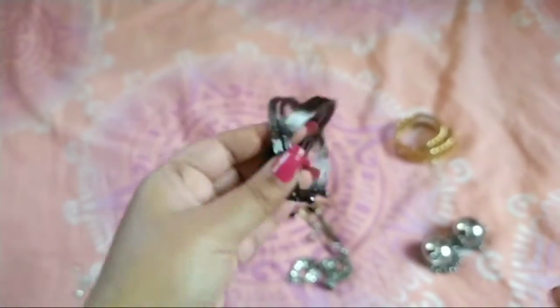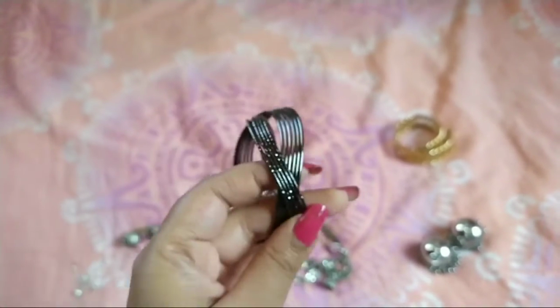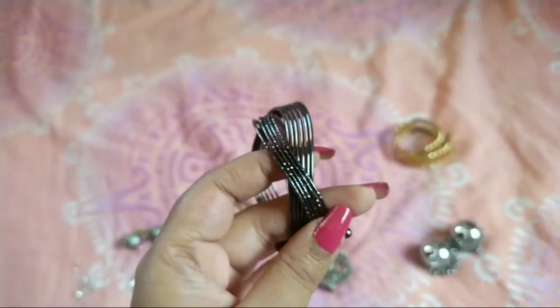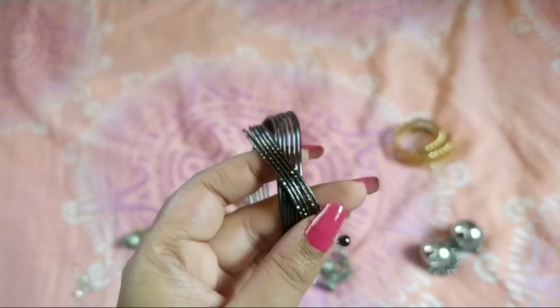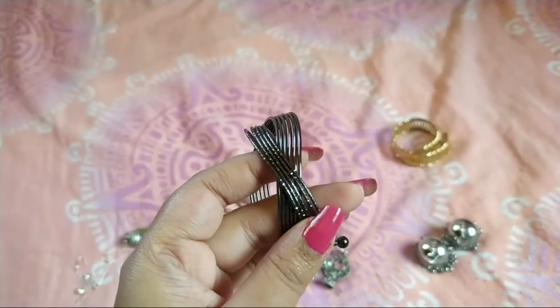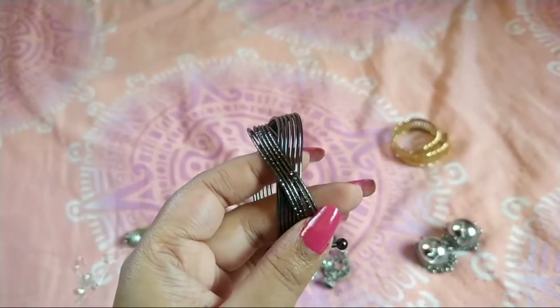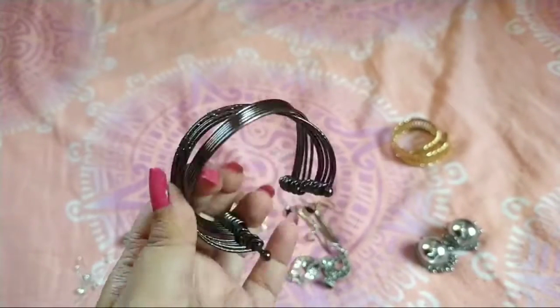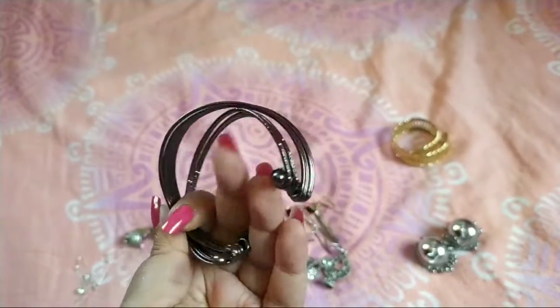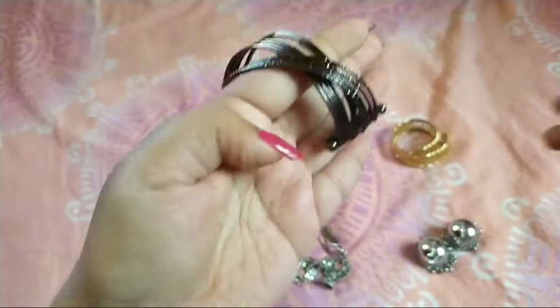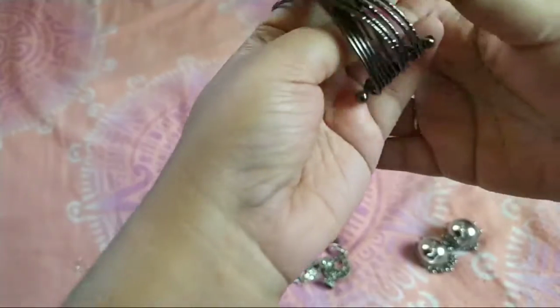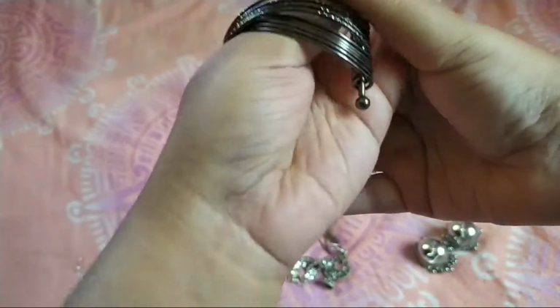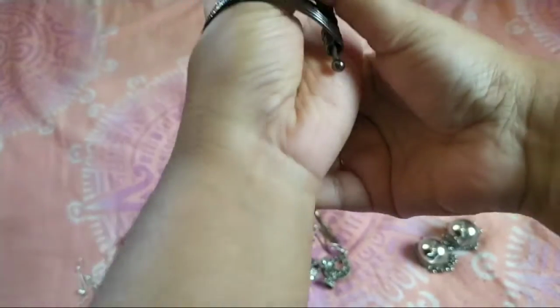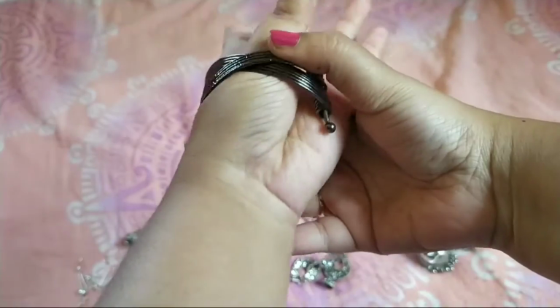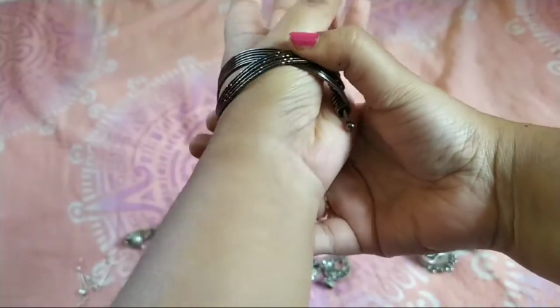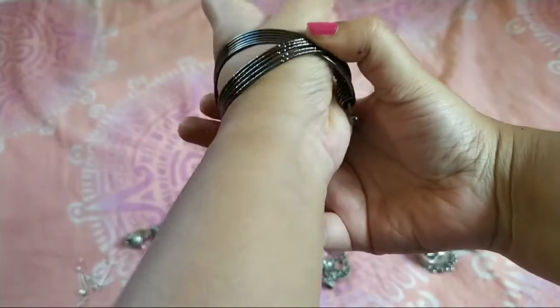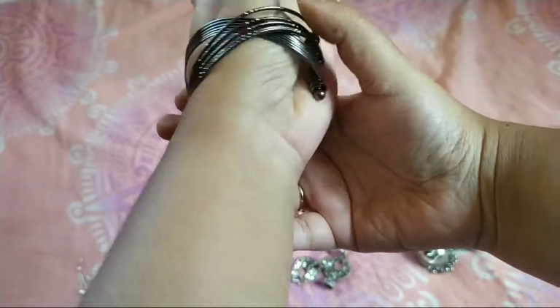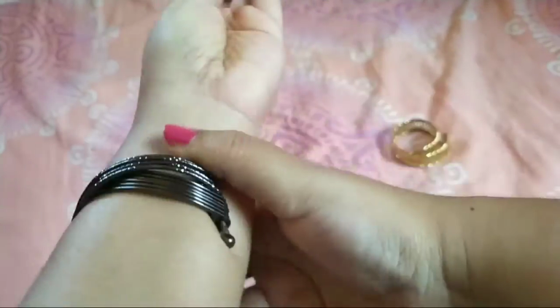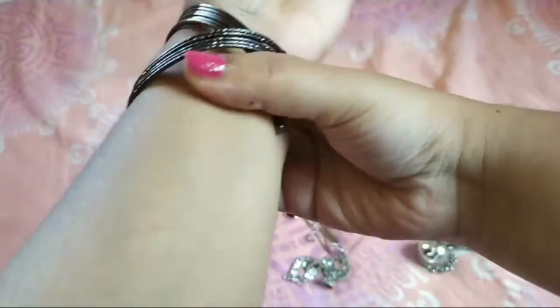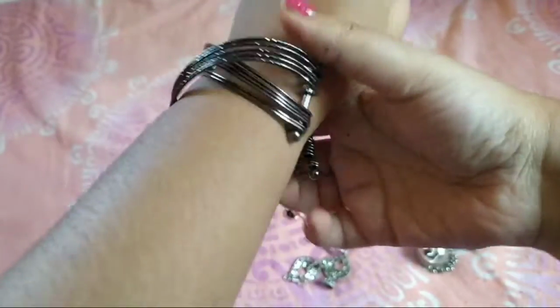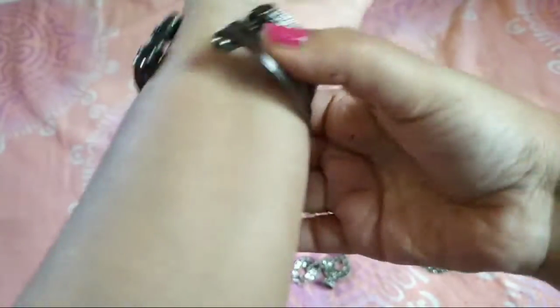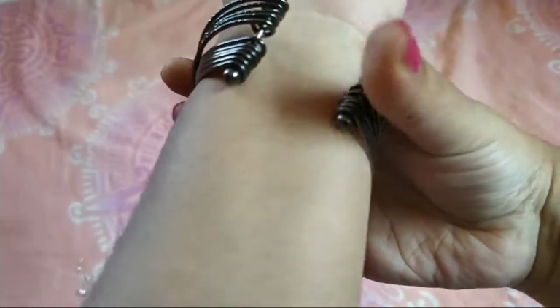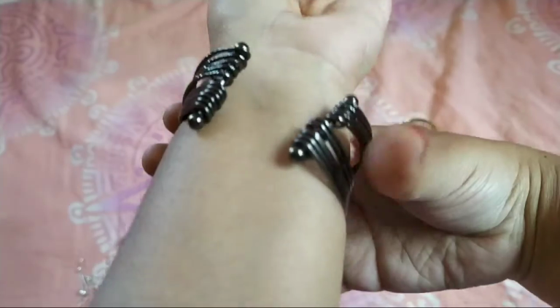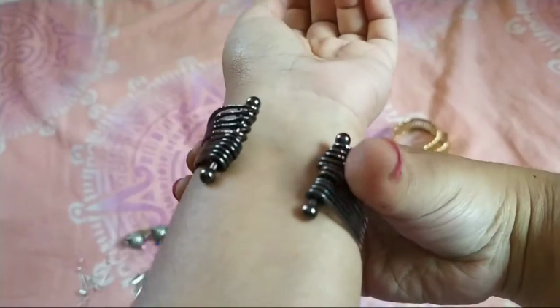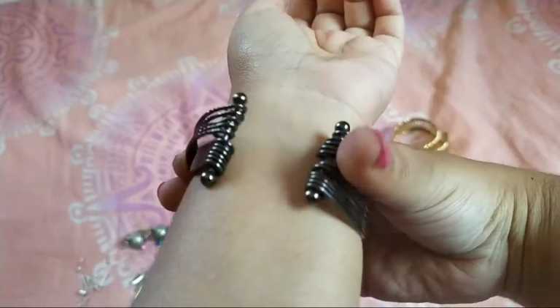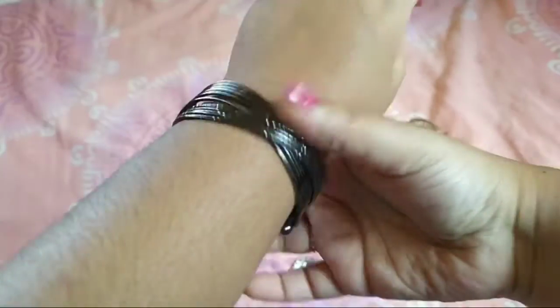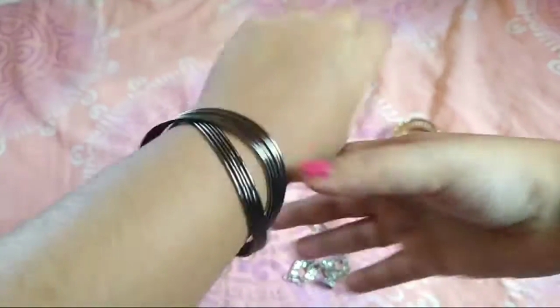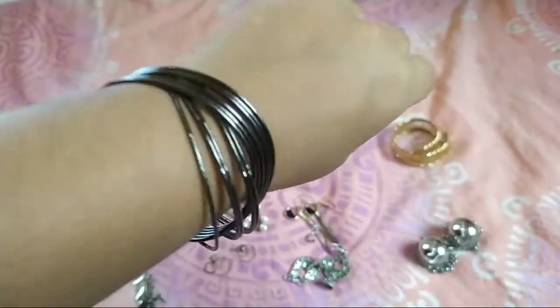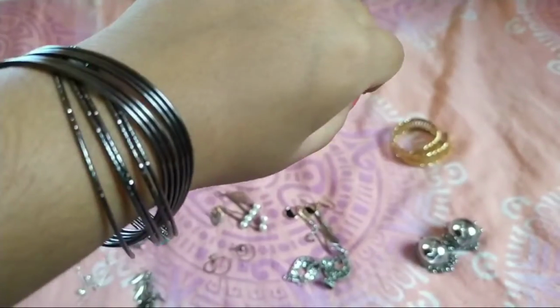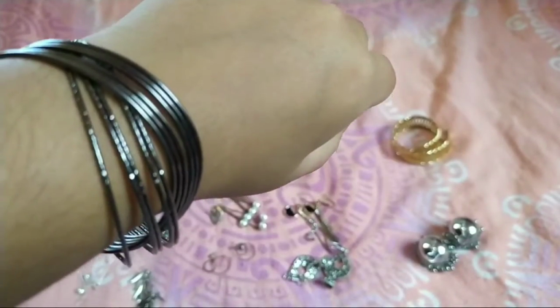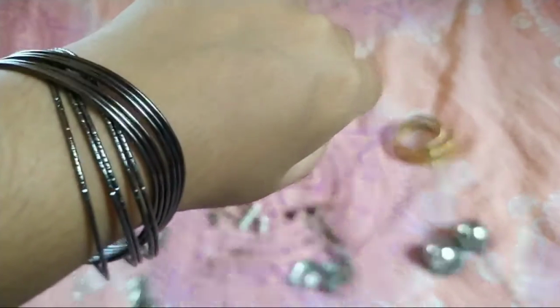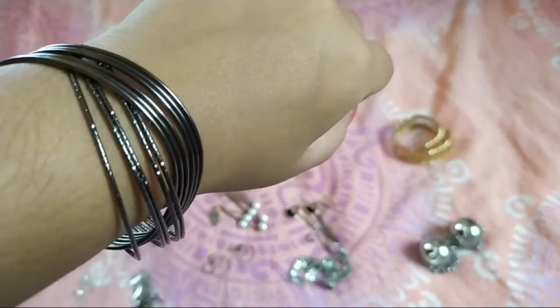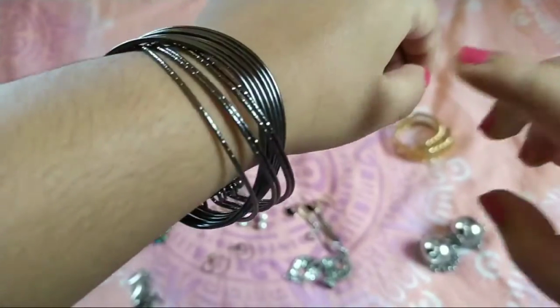This is the last bracelet, again for 50 rupees. It's an oxidized blackish color and you just have to push it to make it fit properly.